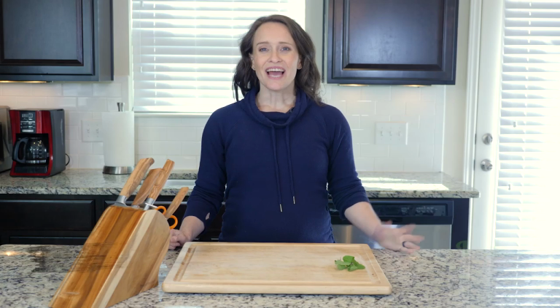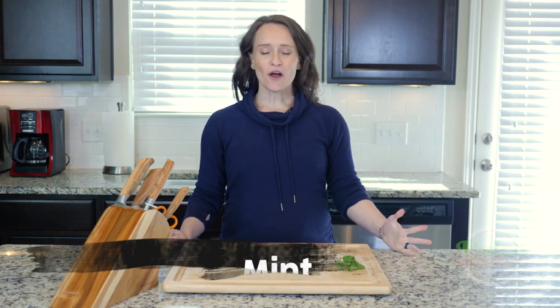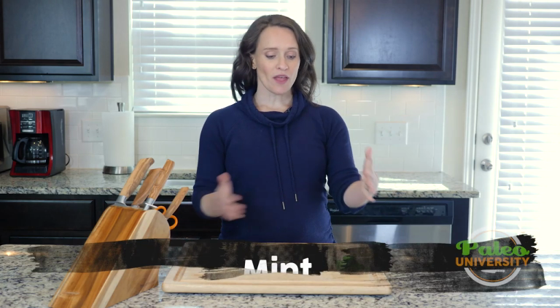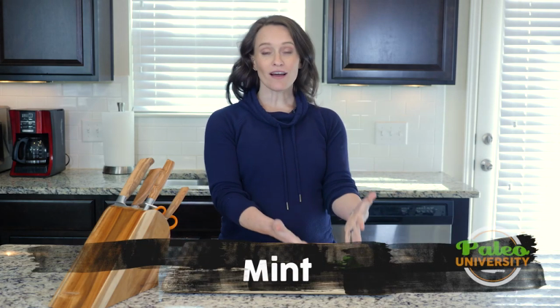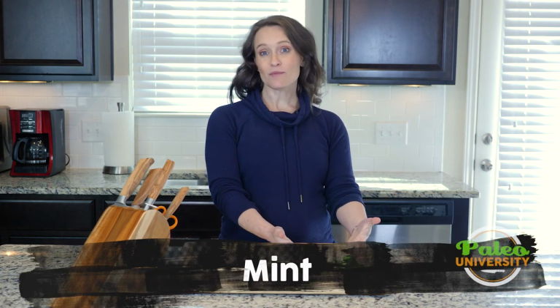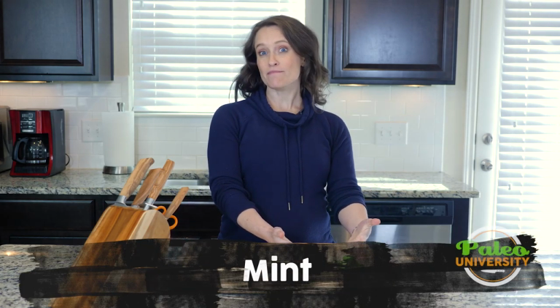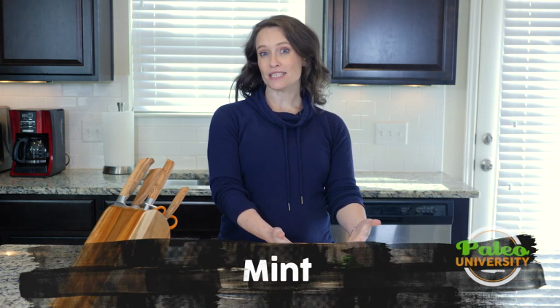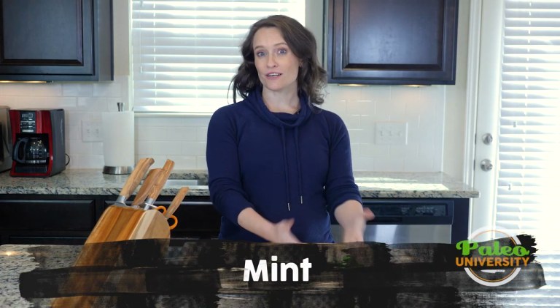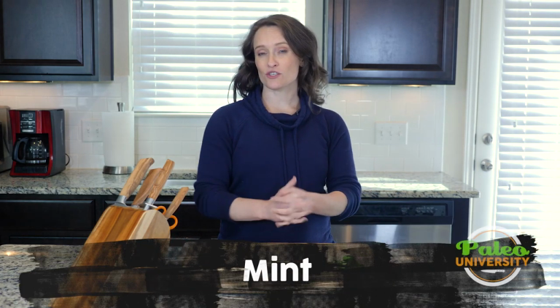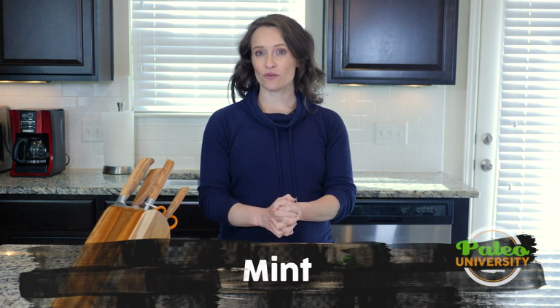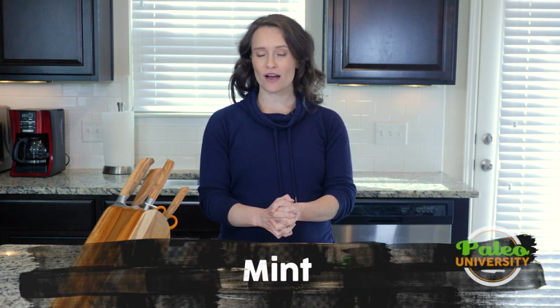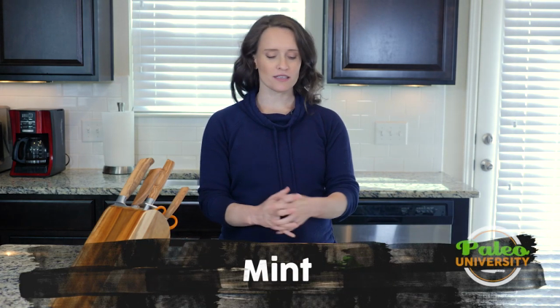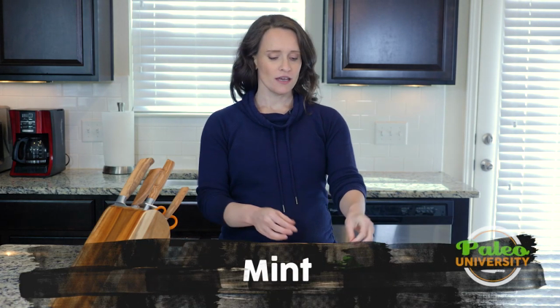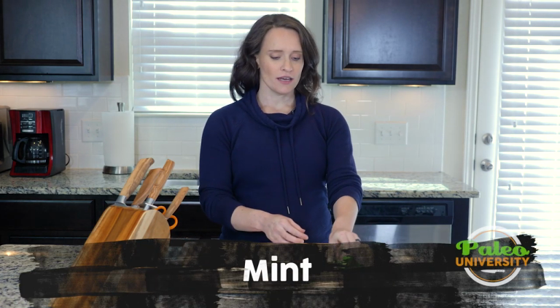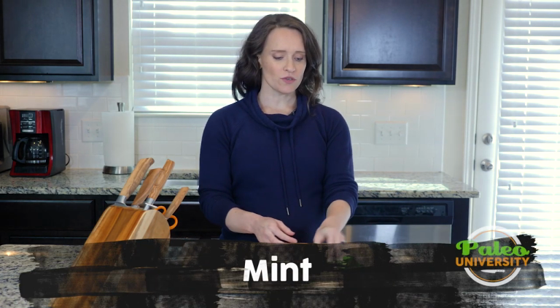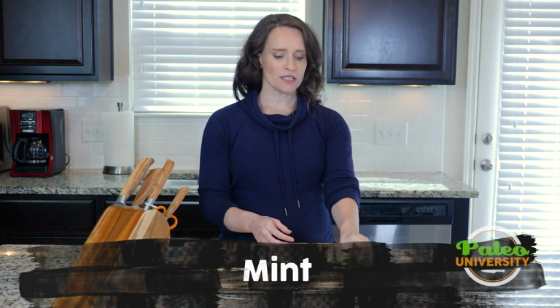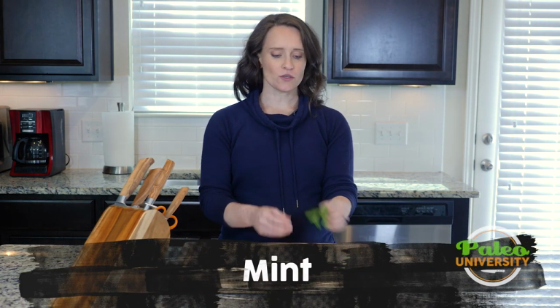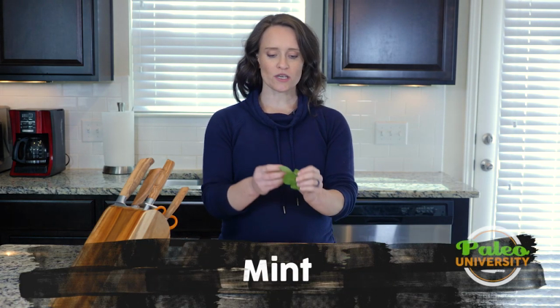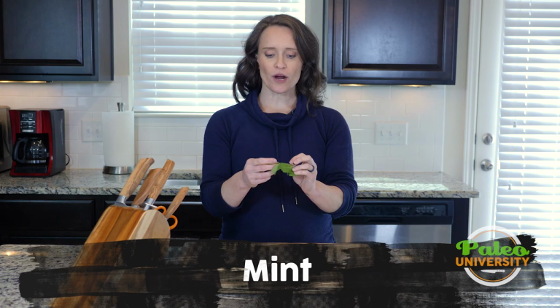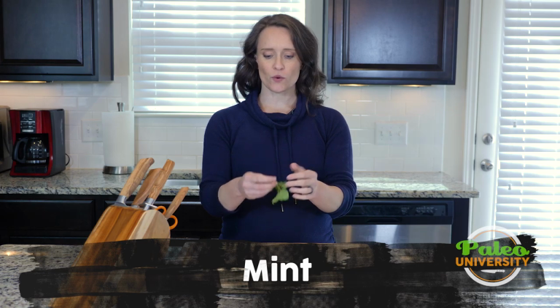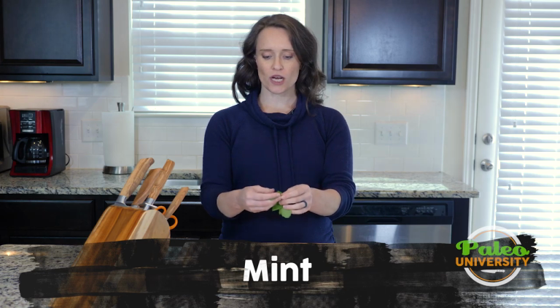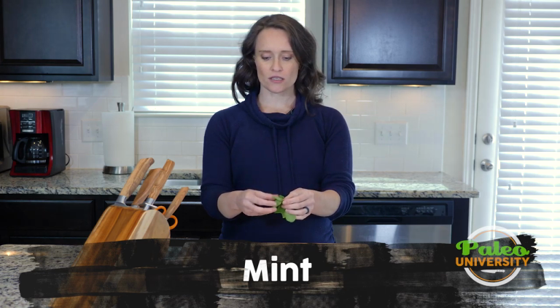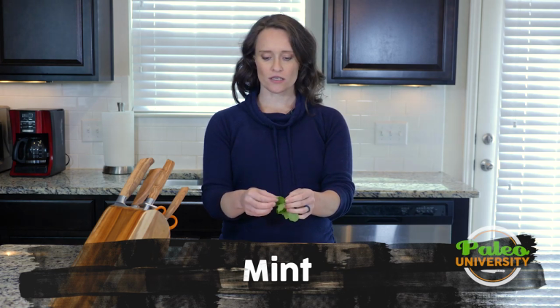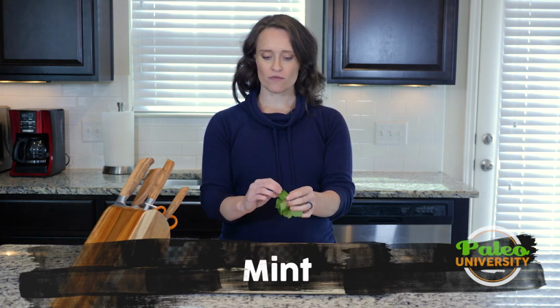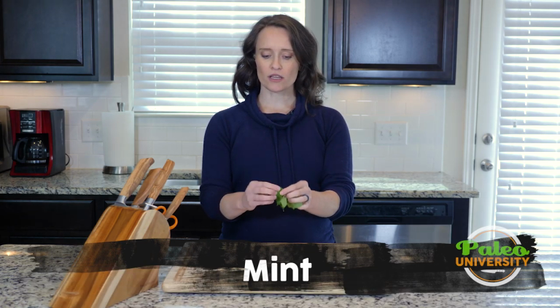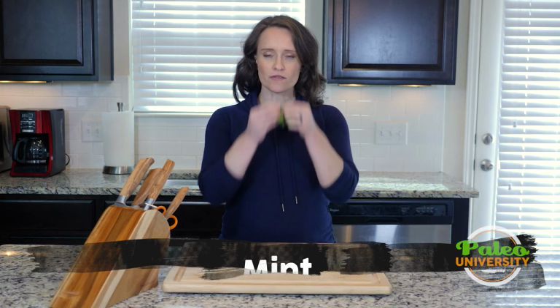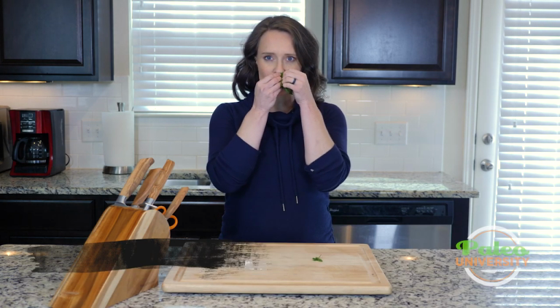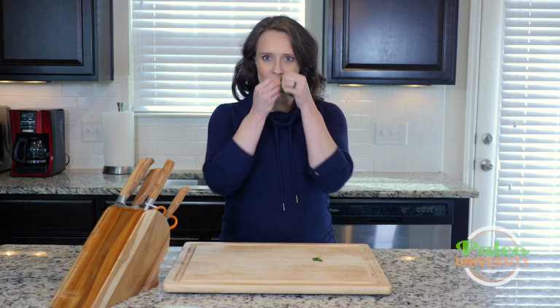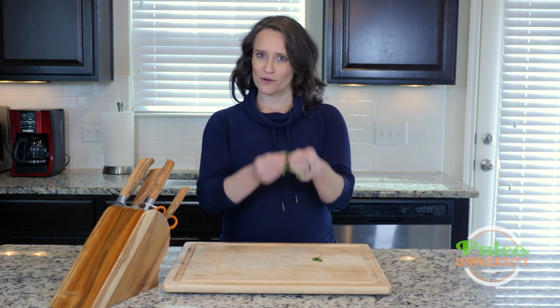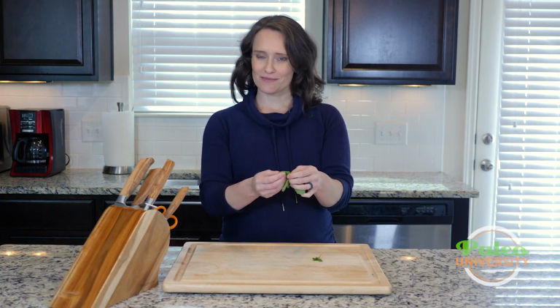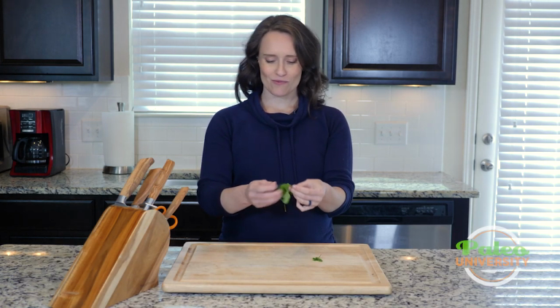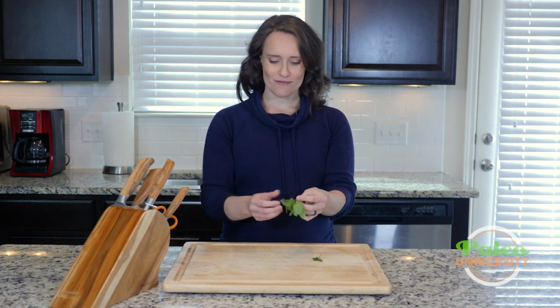Hey y'all, I've got a little bit of mint here to show you guys. As you can see it's really bright green. It's got these kind of rounded leaves and of course it smells wonderful.